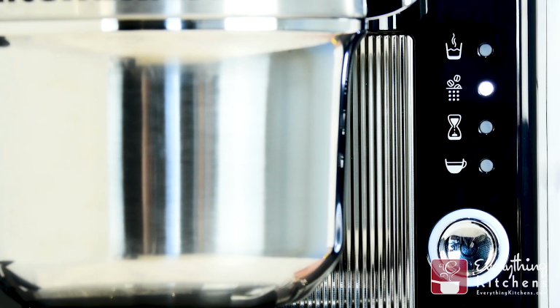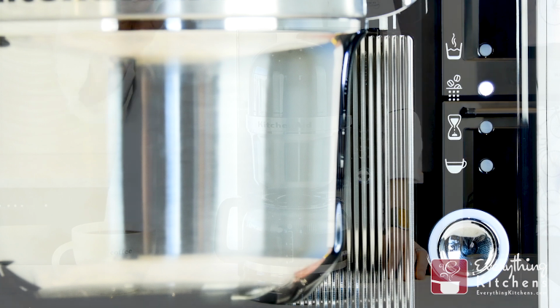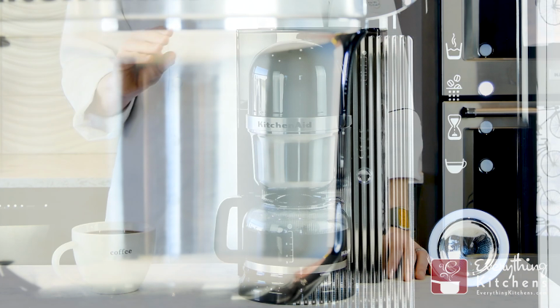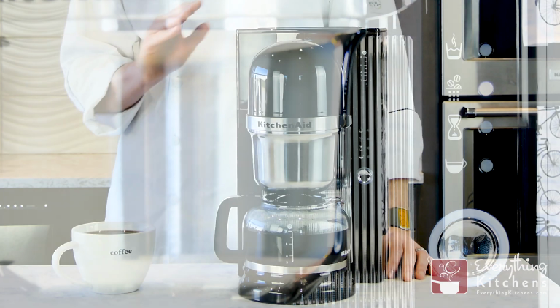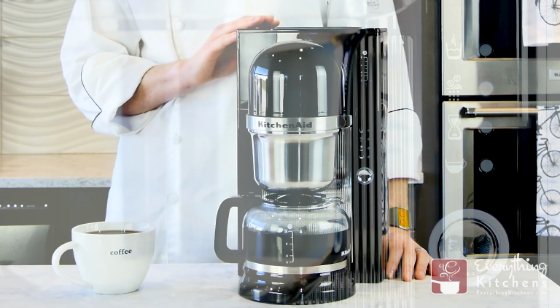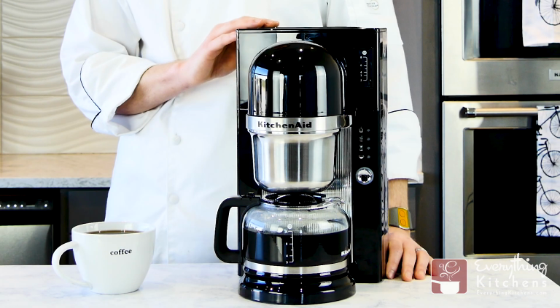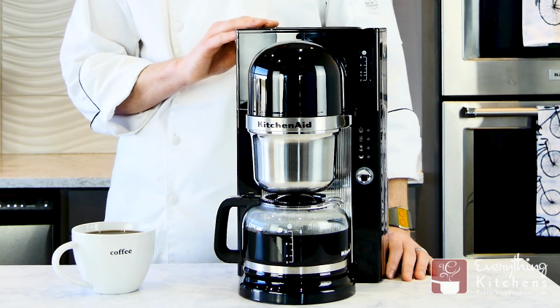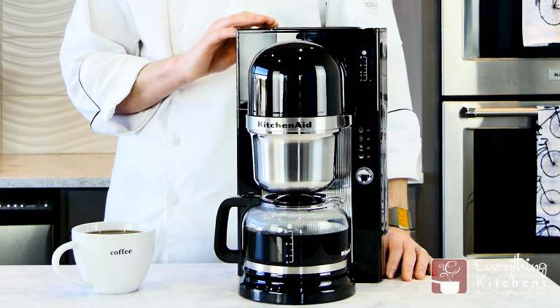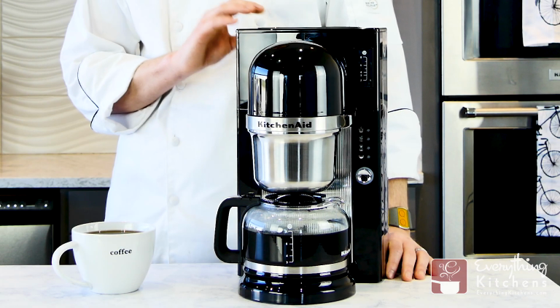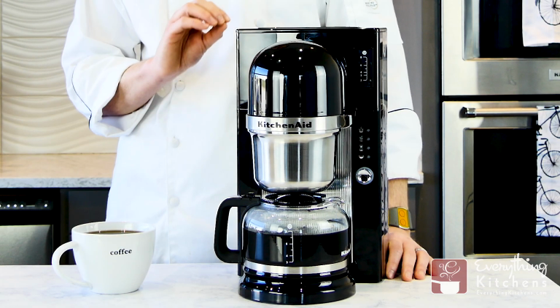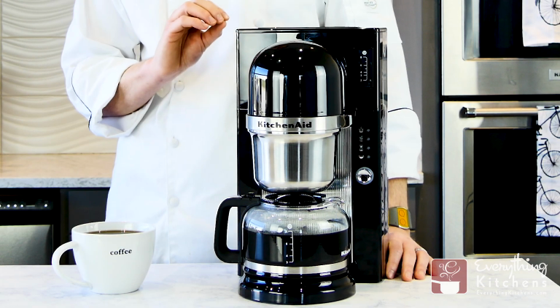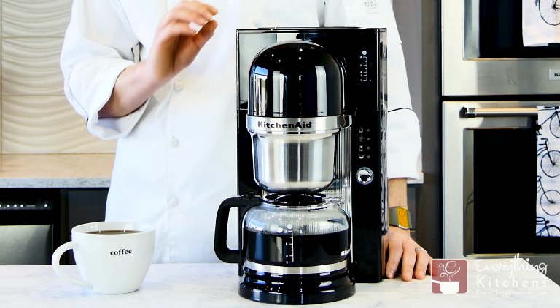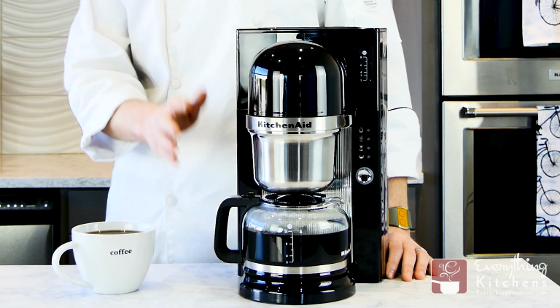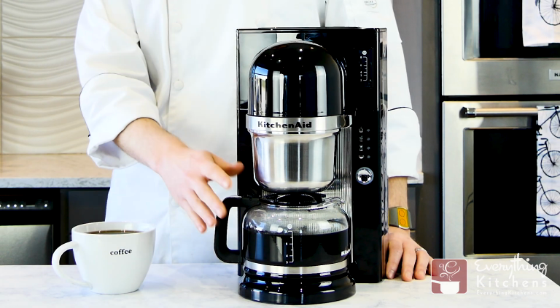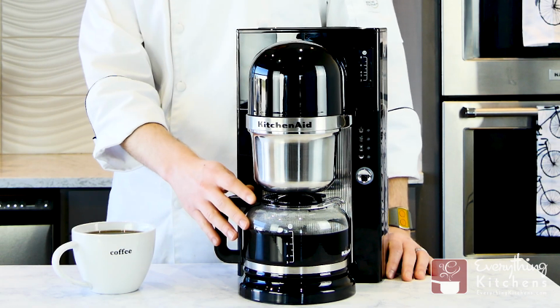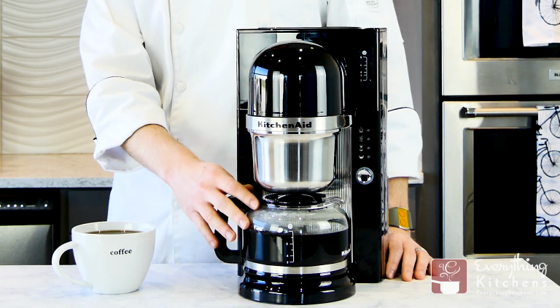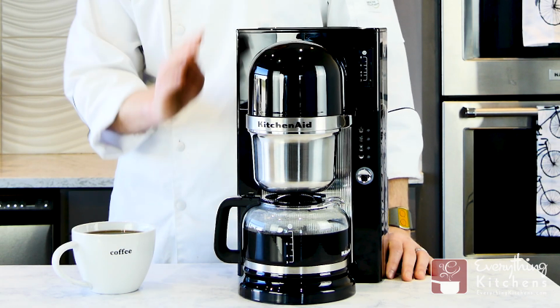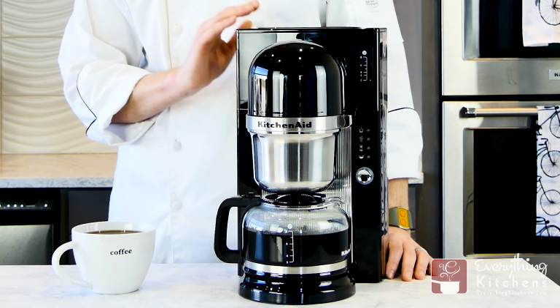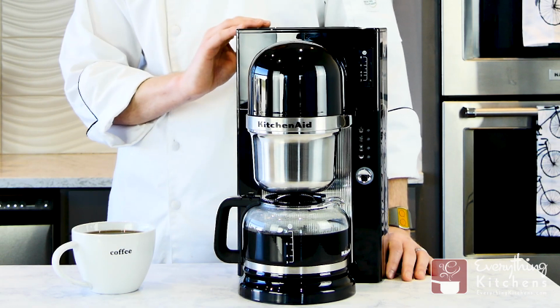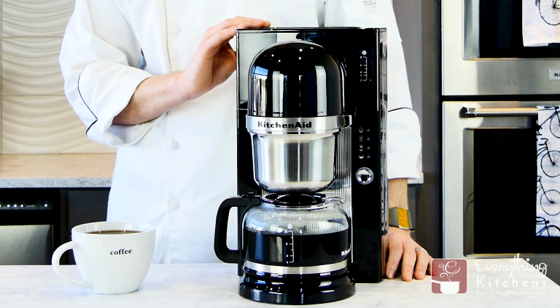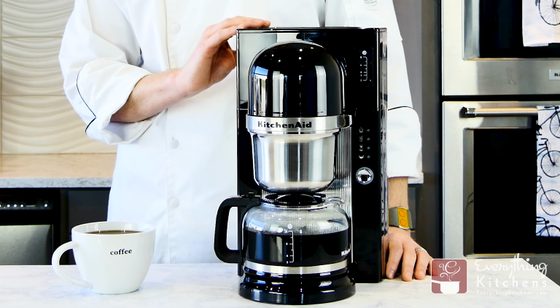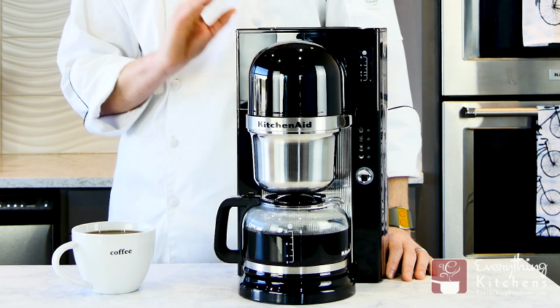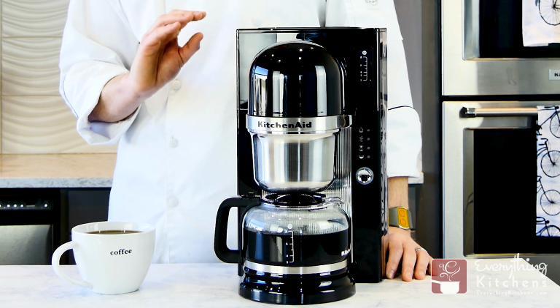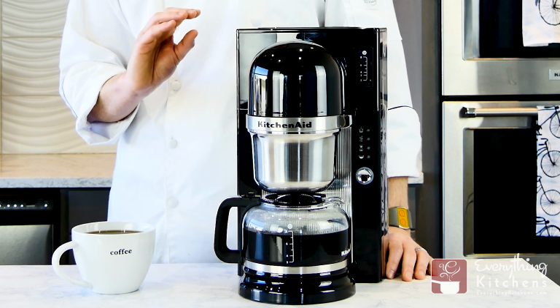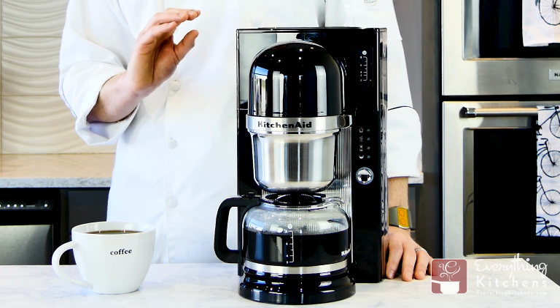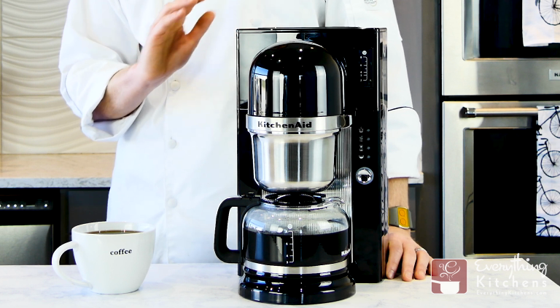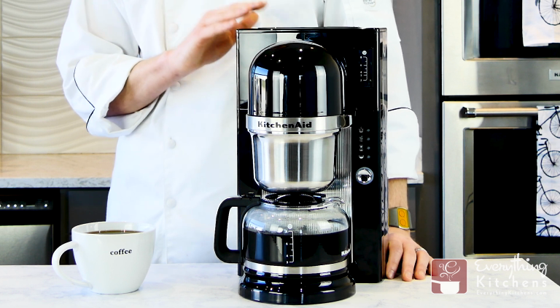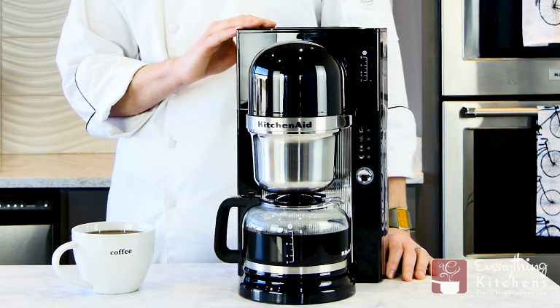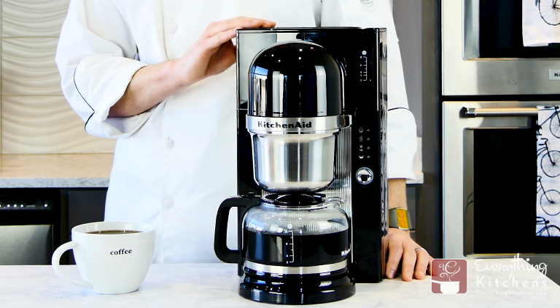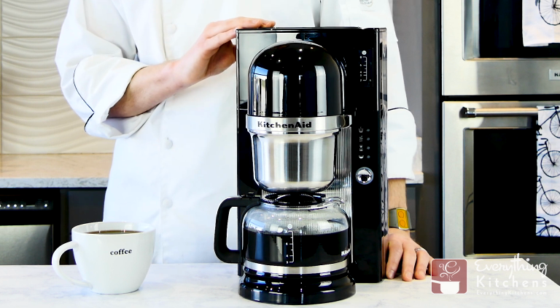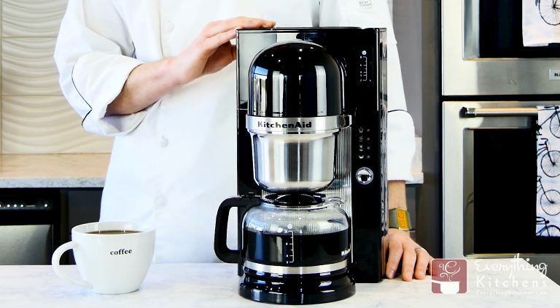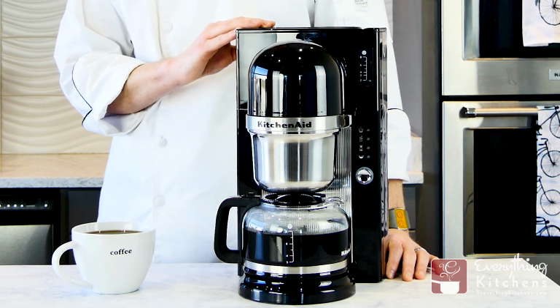The only features I wish the KitchenAid had were a wake-up timer and a thermal carafe to keep my coffee hotter, but not having those features does keep the price point down on this model.